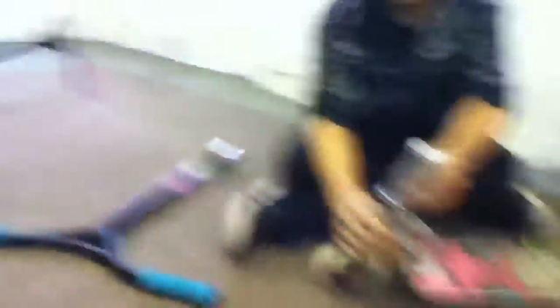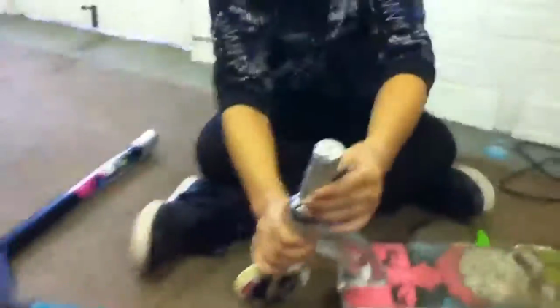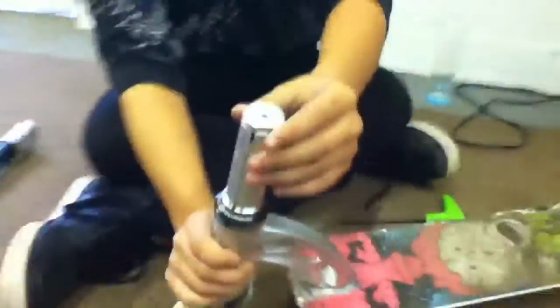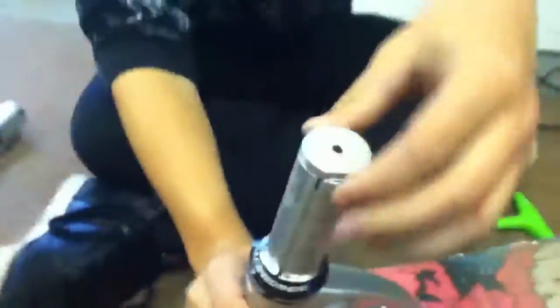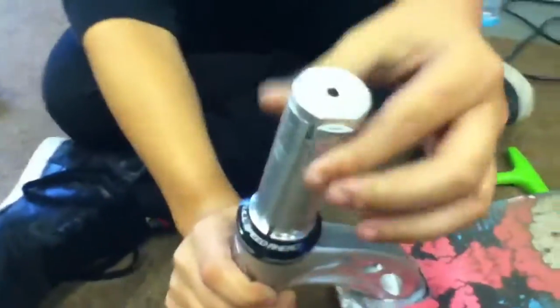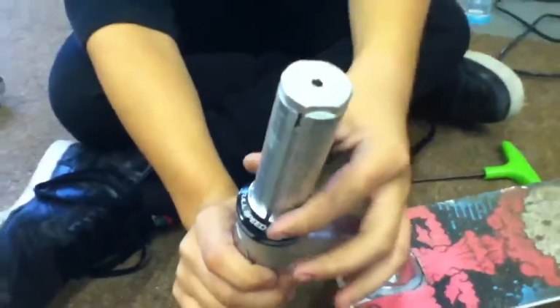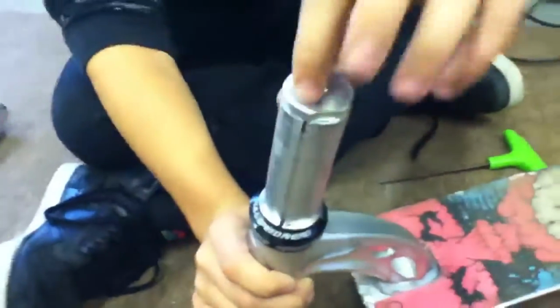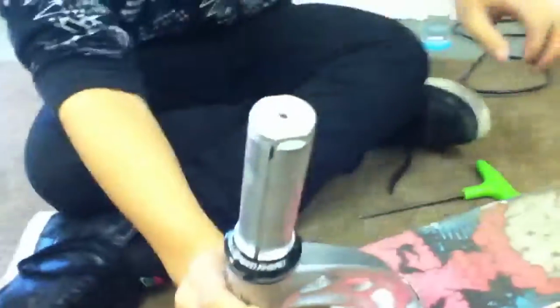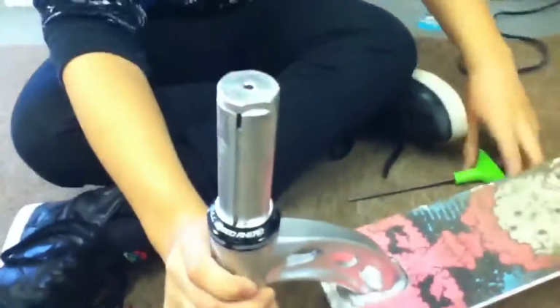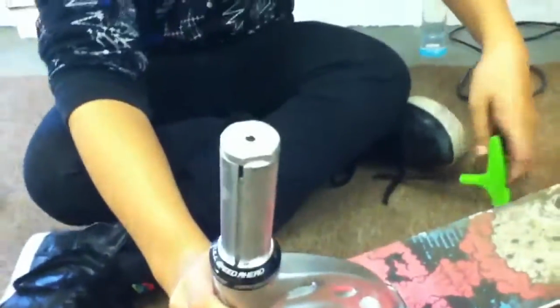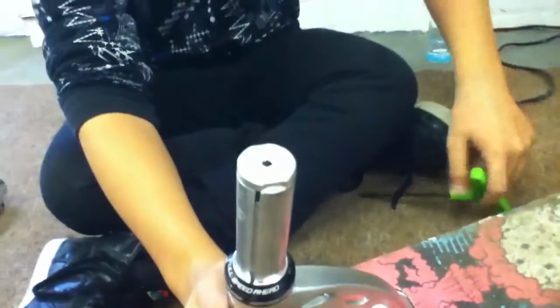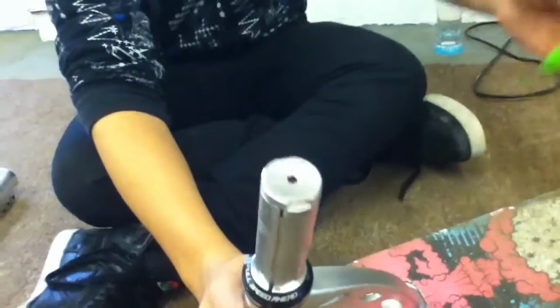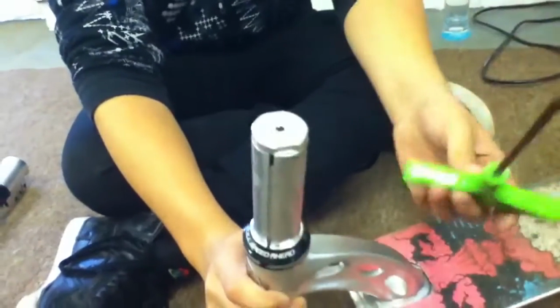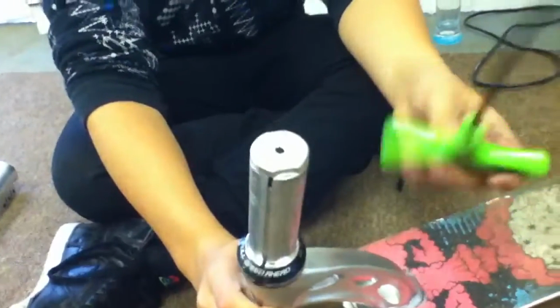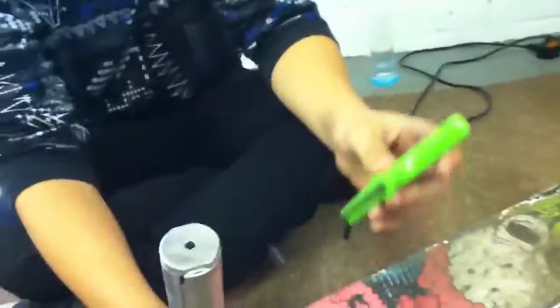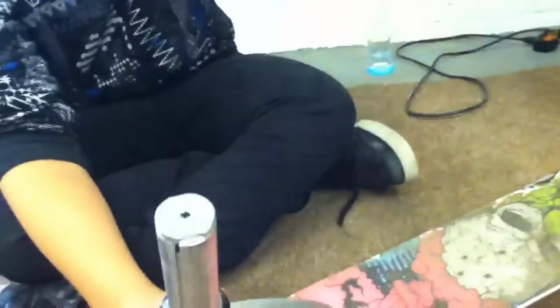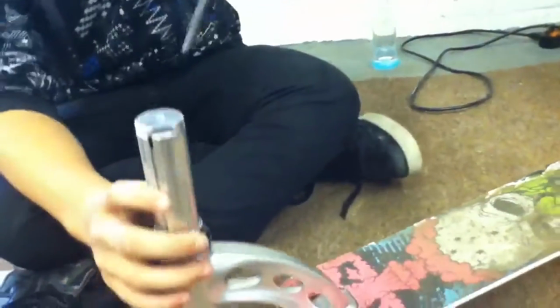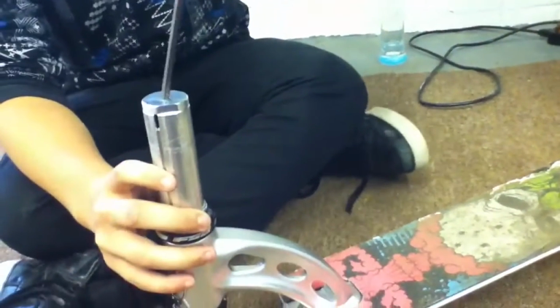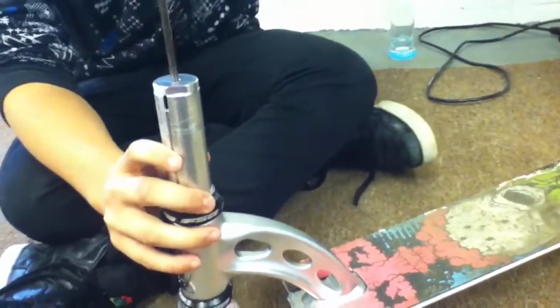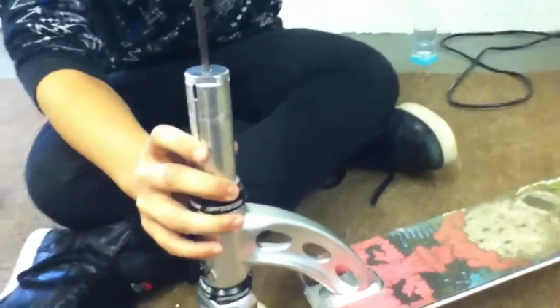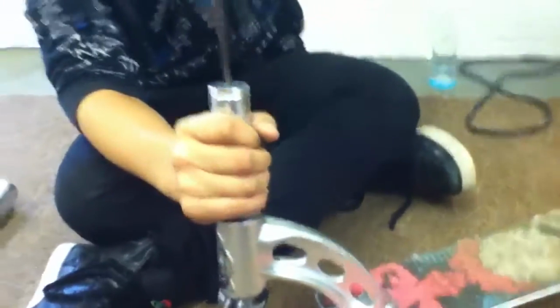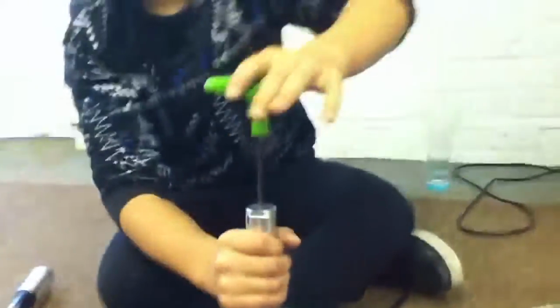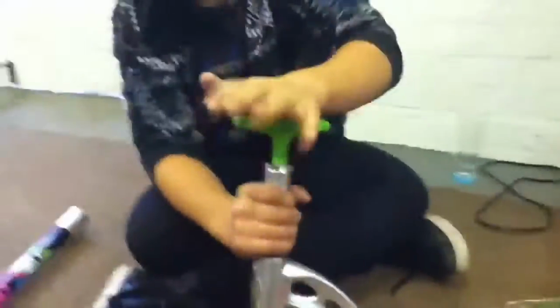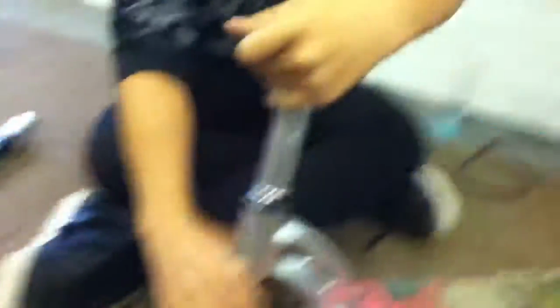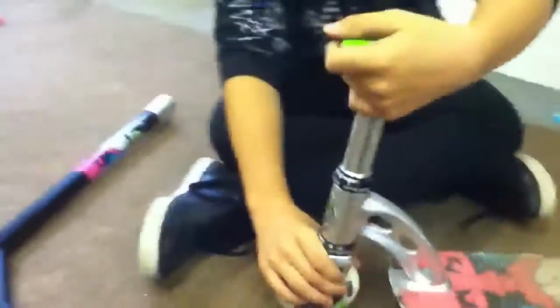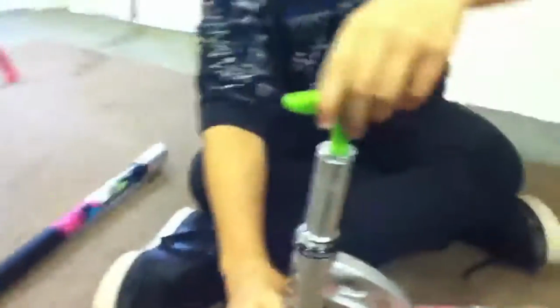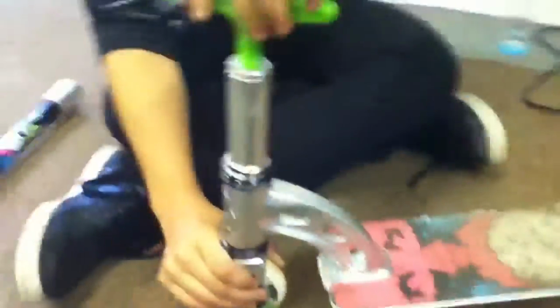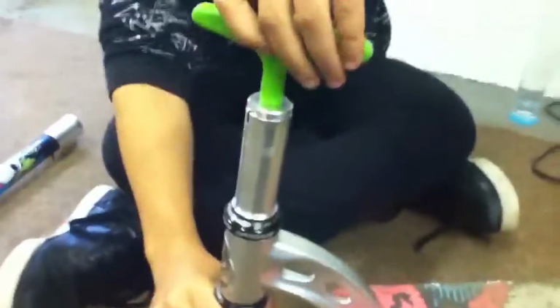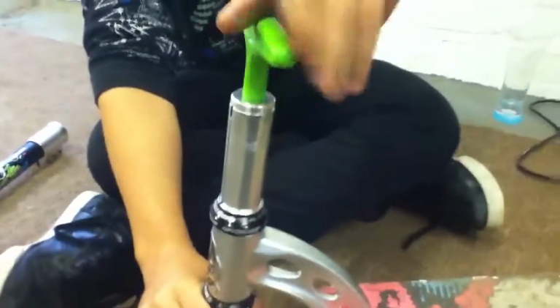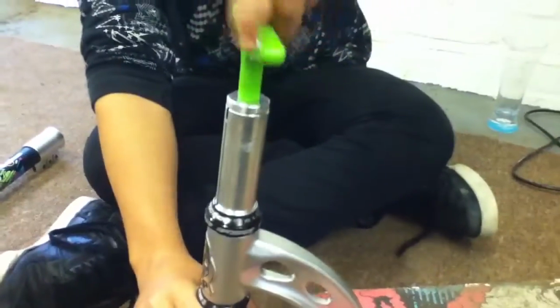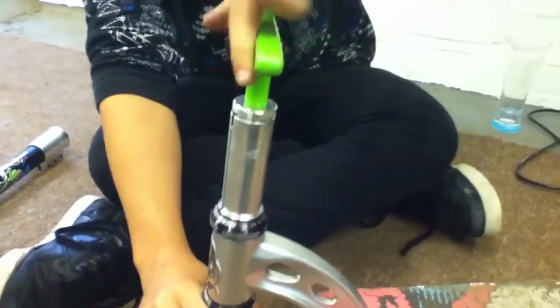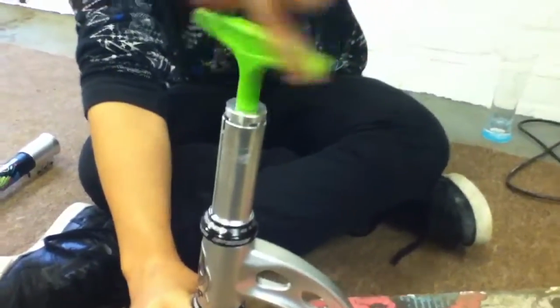As you can see, this is the HIC compression — the little bolt. You're going to want to get your 5mm allen key that comes with the Nitro and stuff, and just jab it in there and twist it and it will come undone.